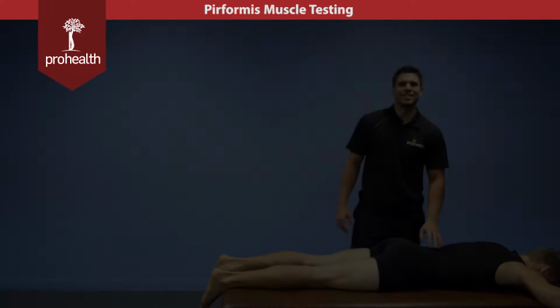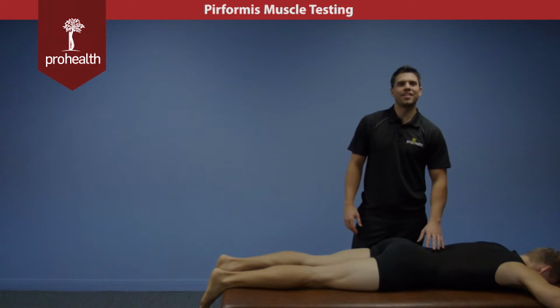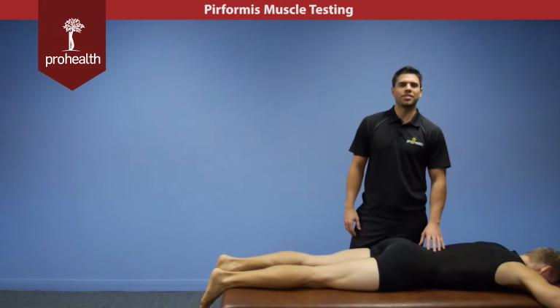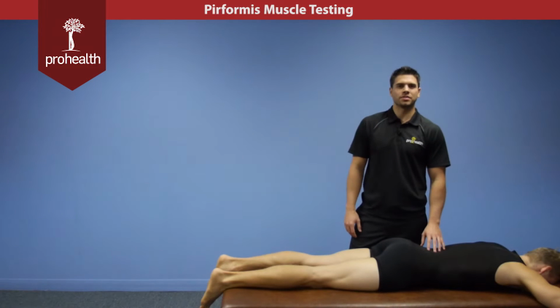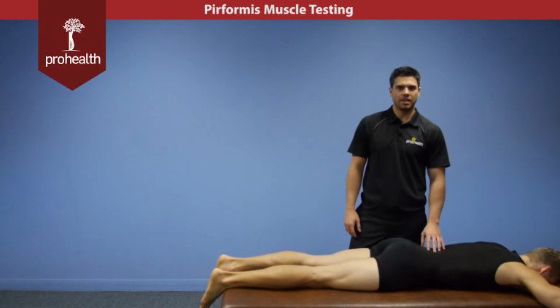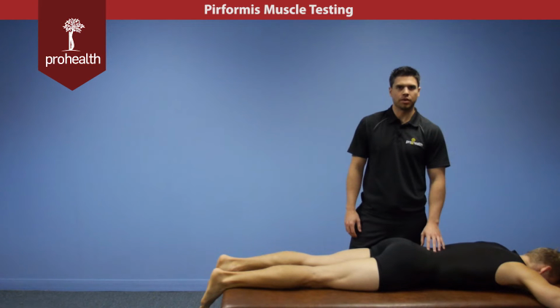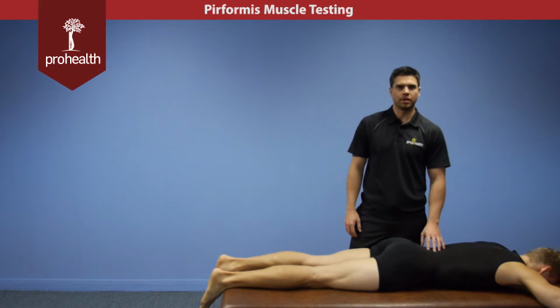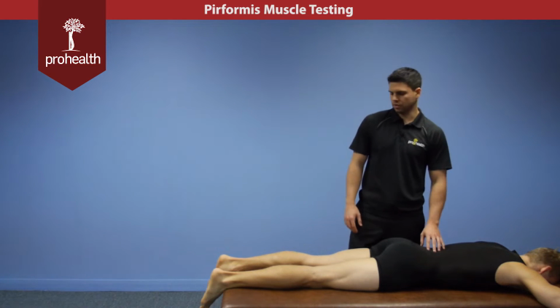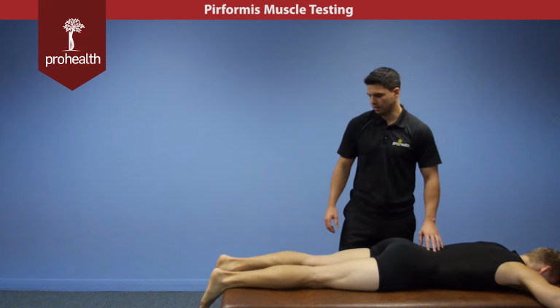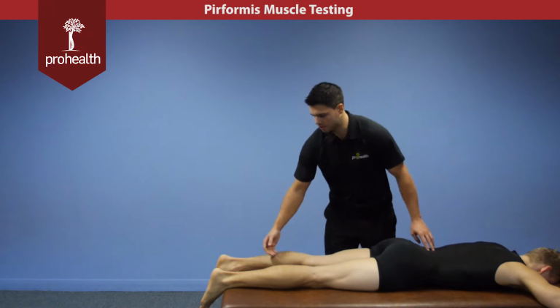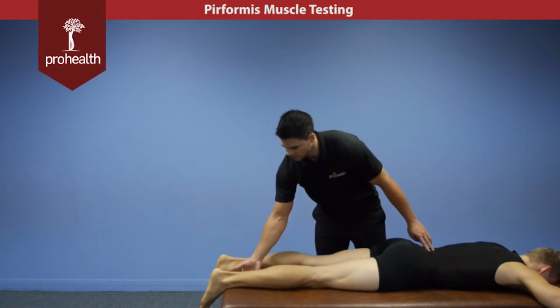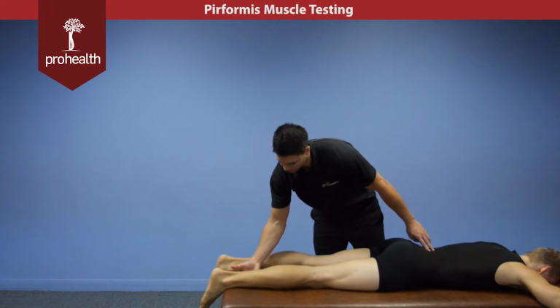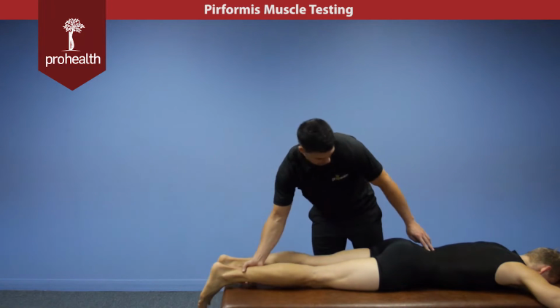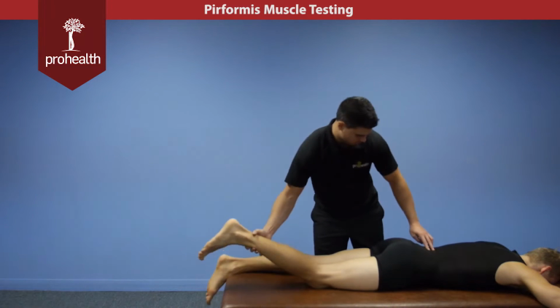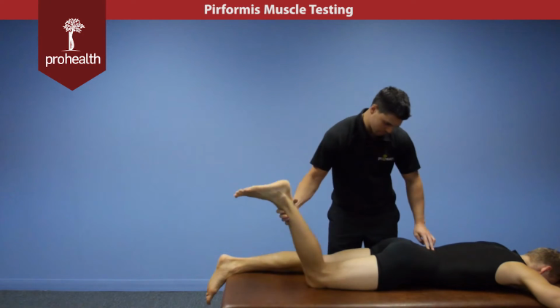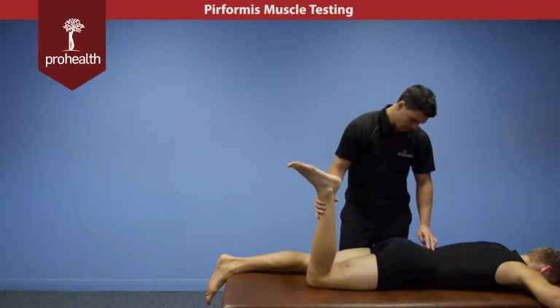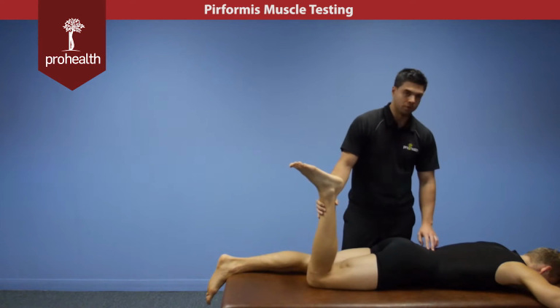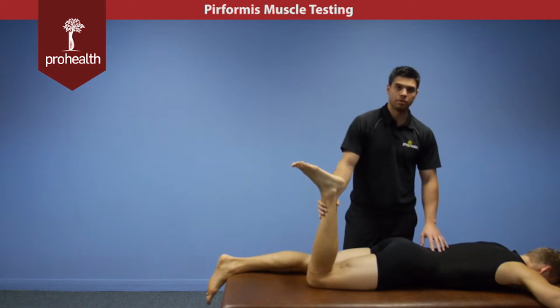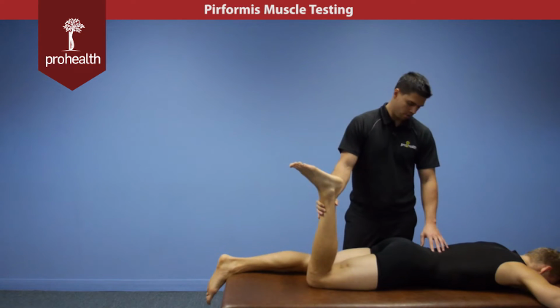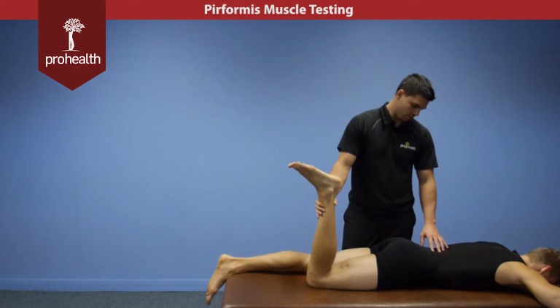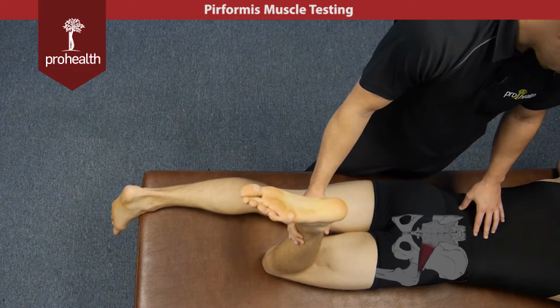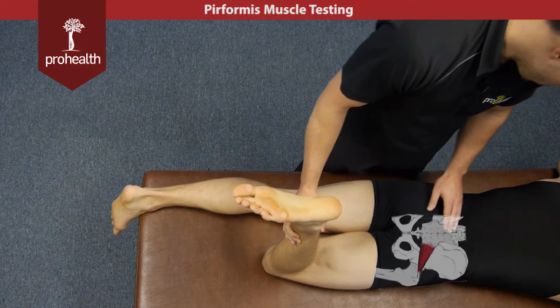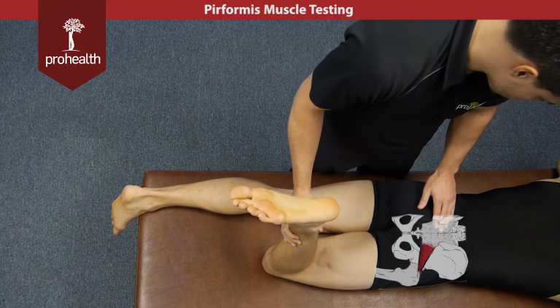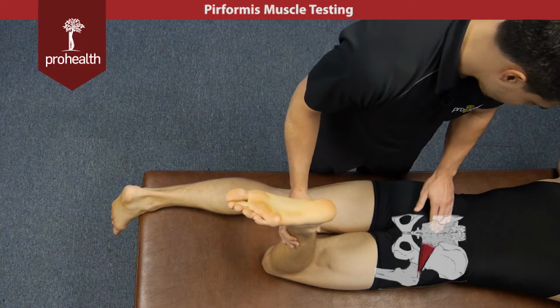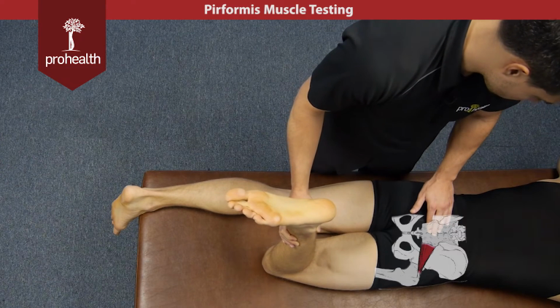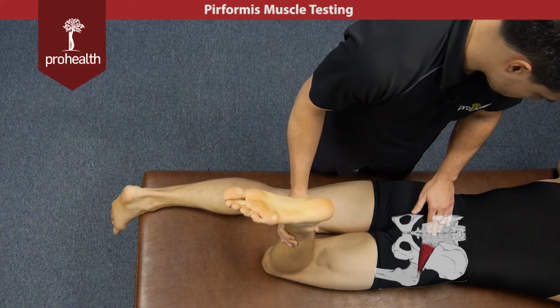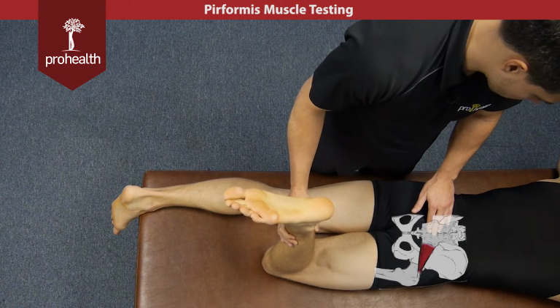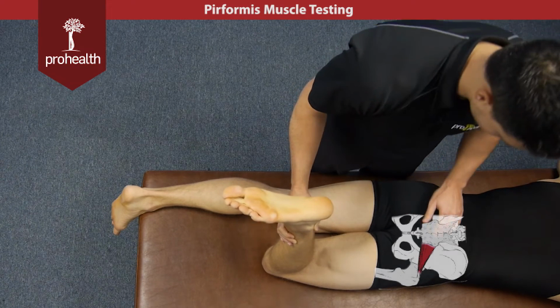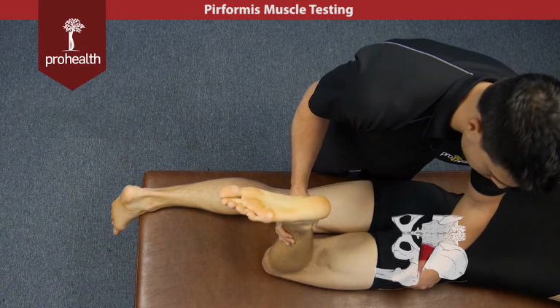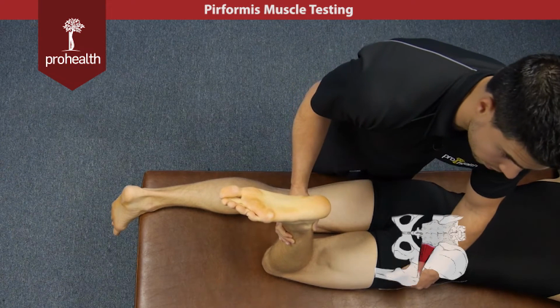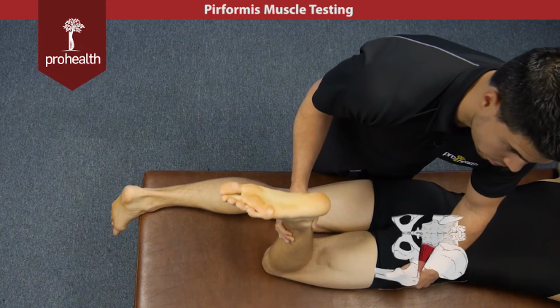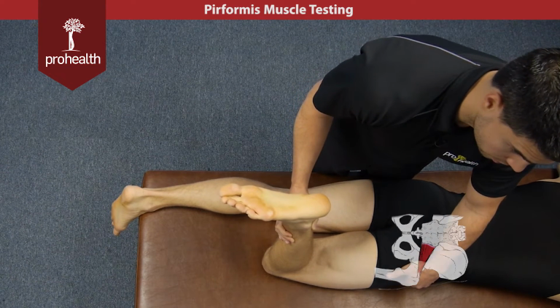Continuing on with the muscles of the hip, we're going to be looking at the short lateral rotators and we're going to start with the piriformis muscle. To review its origin and insertion, it comes off the anterior portion of the sacrum and runs to the greater trochanter.